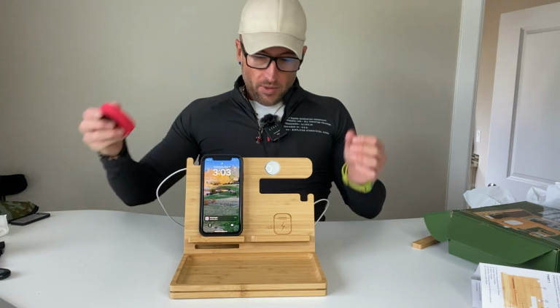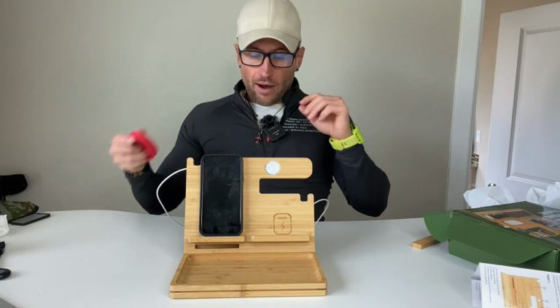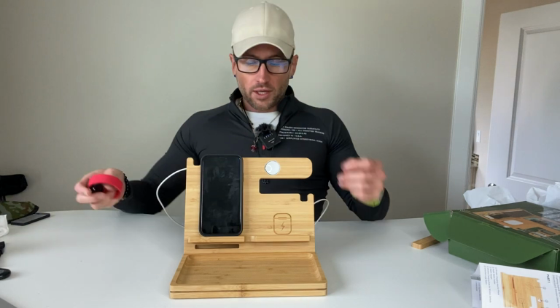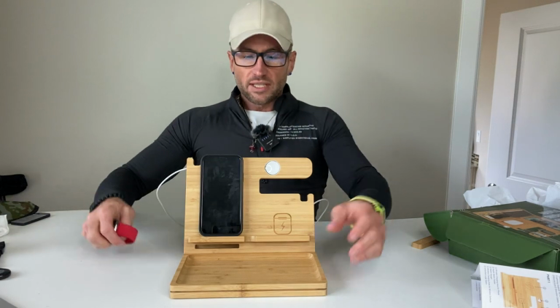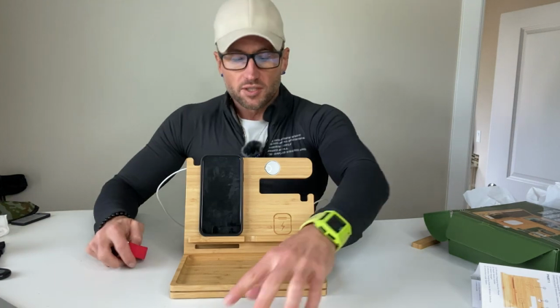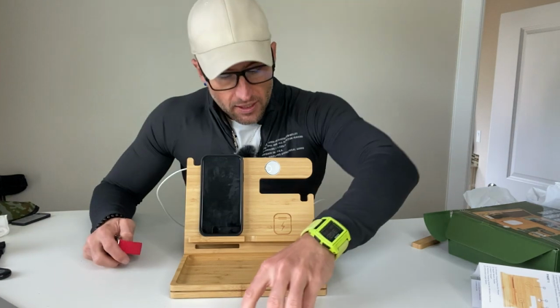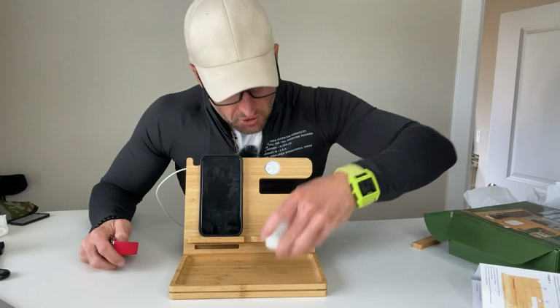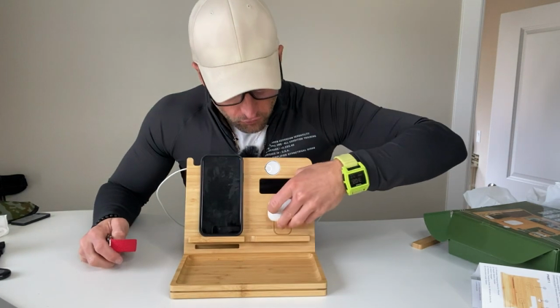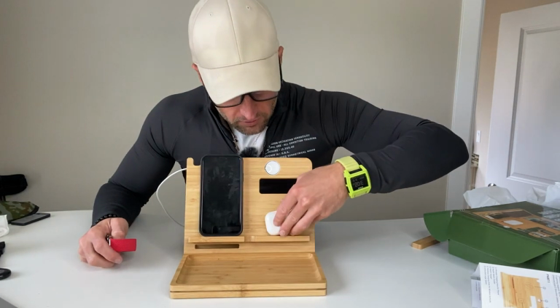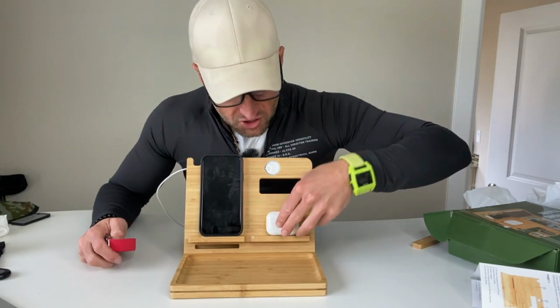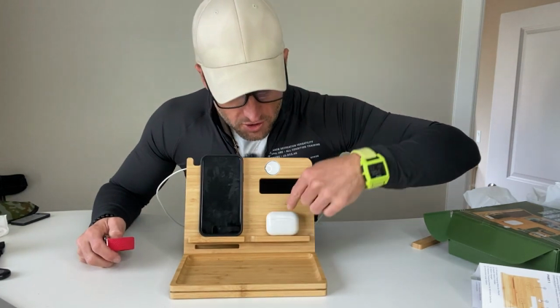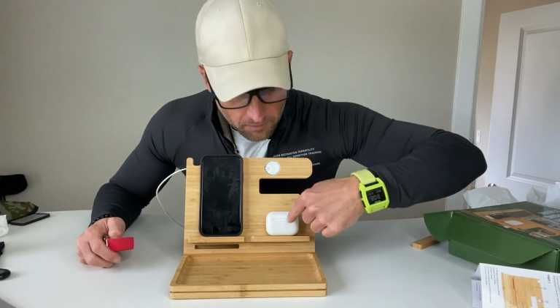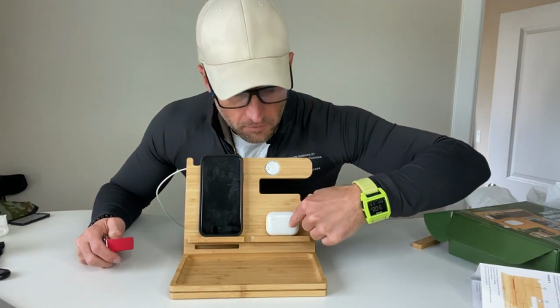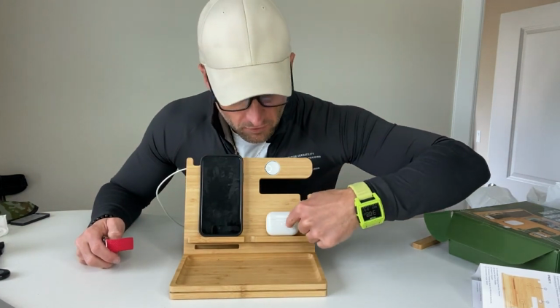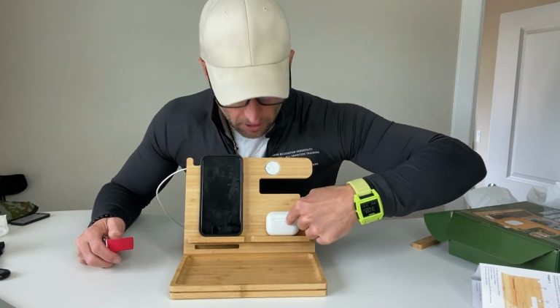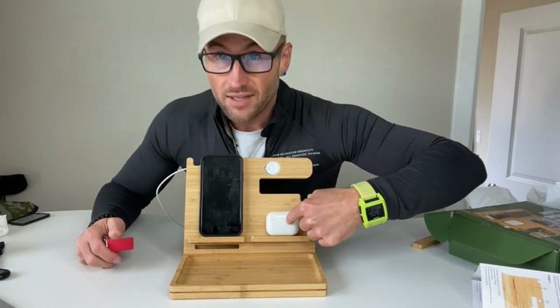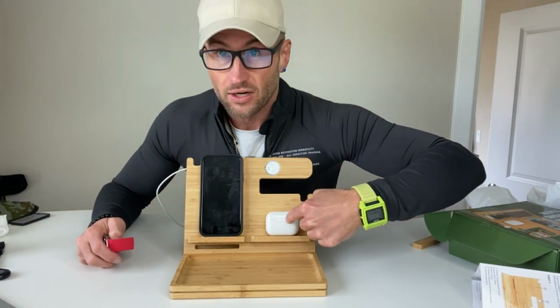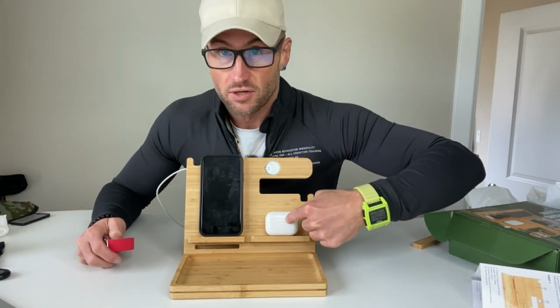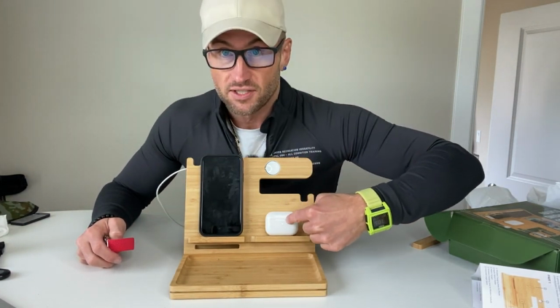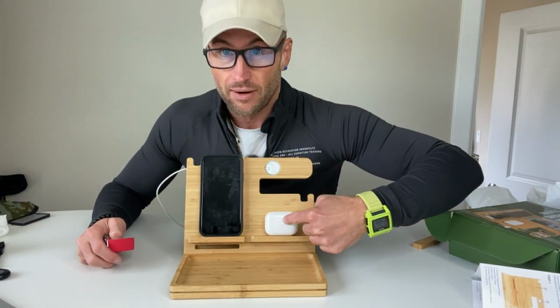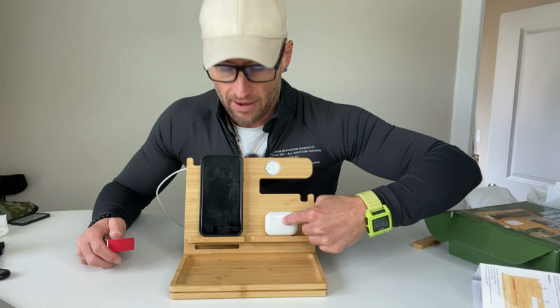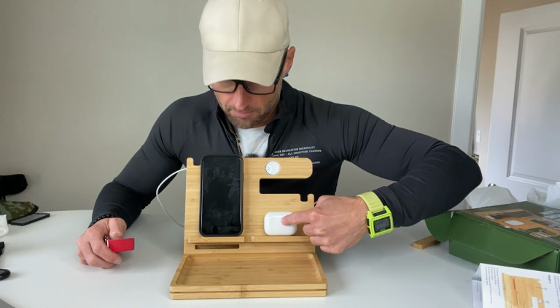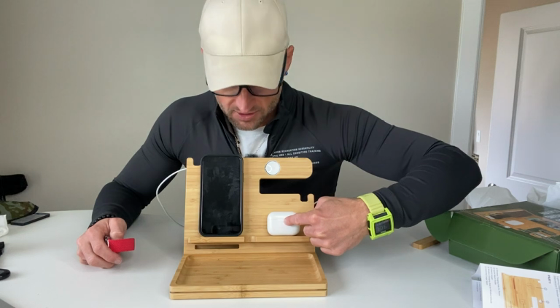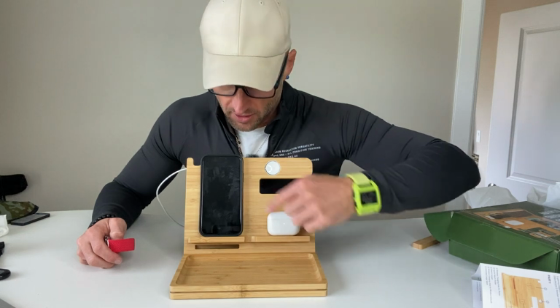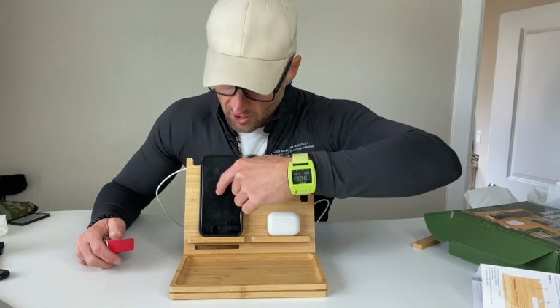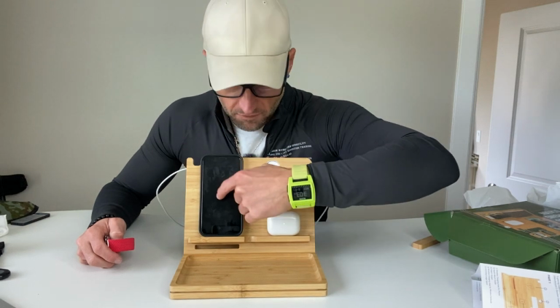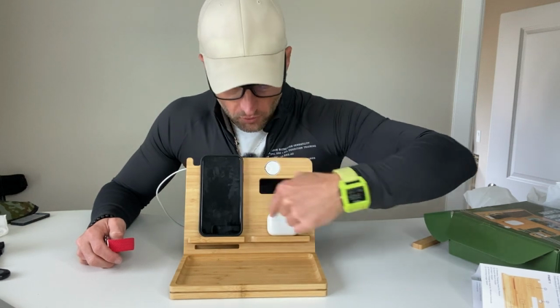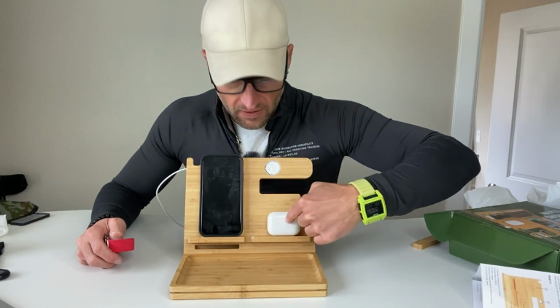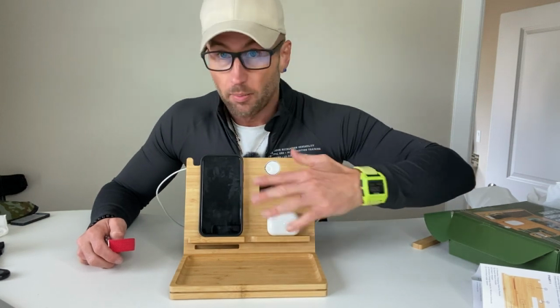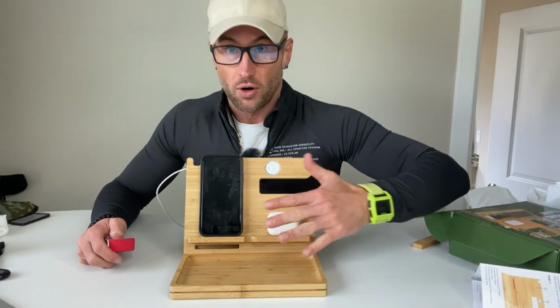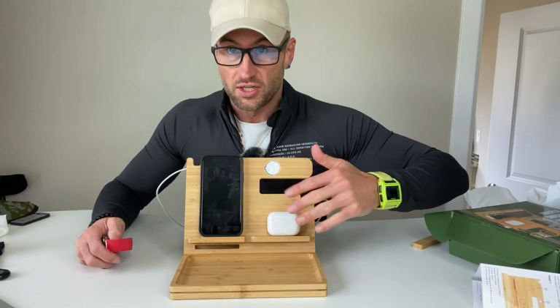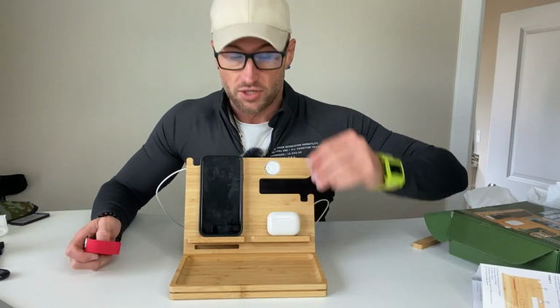You have wireless charging for the AirPods — they're charging too. The red button's on, so the phone and the AirPods are already charging.